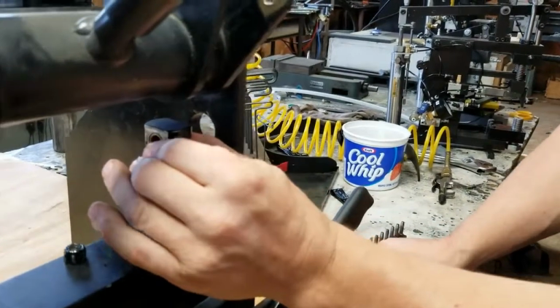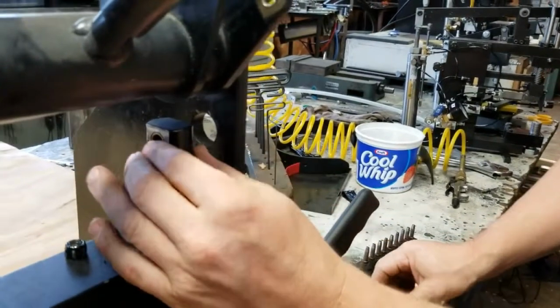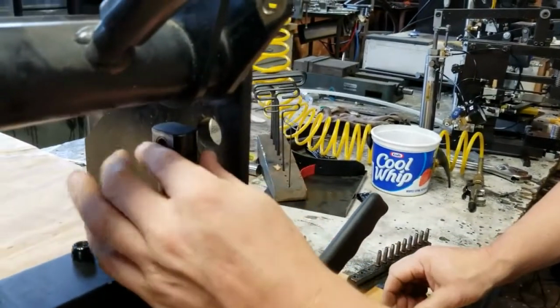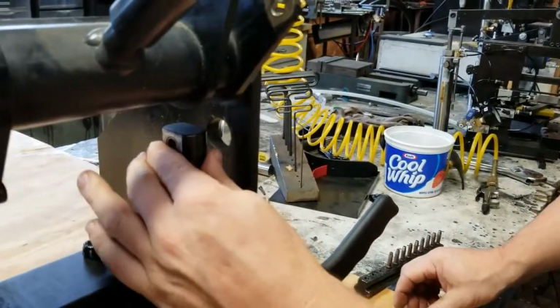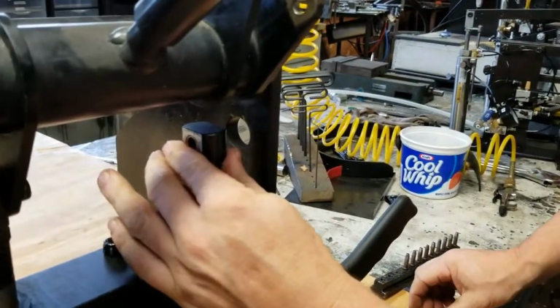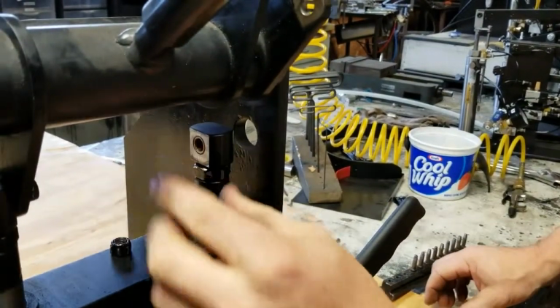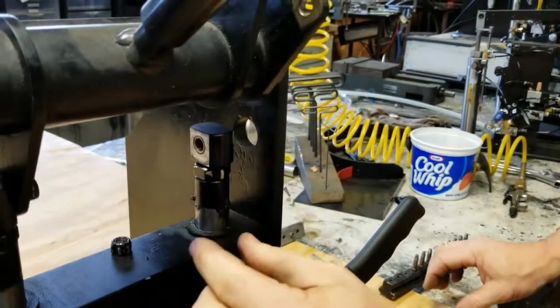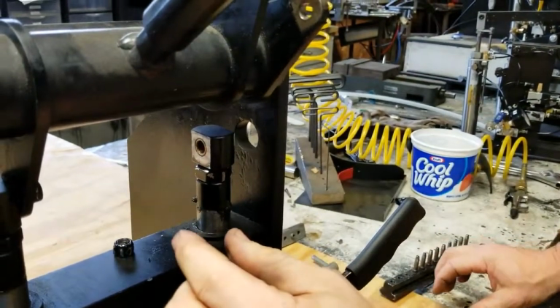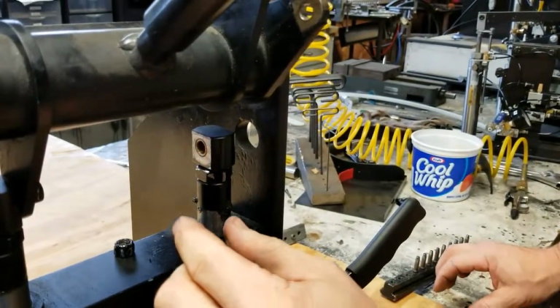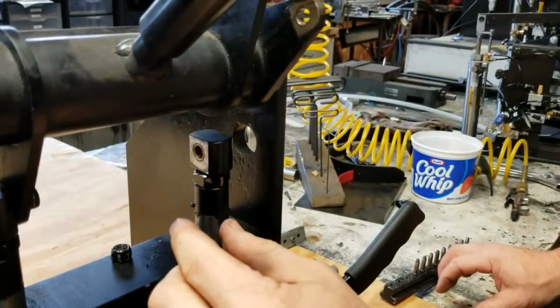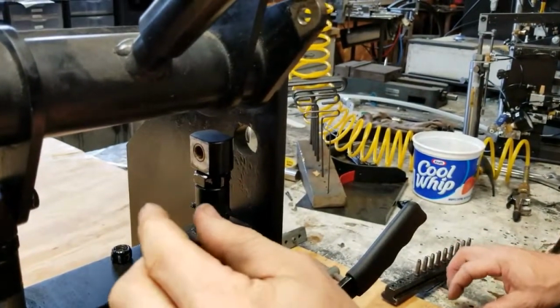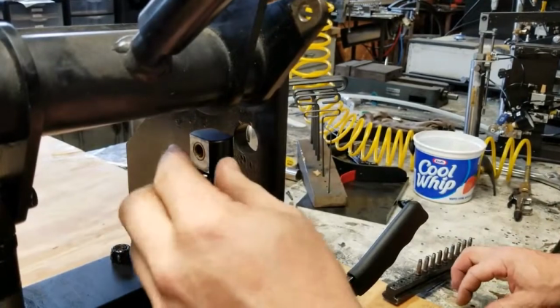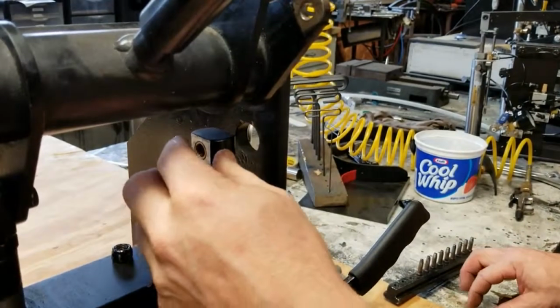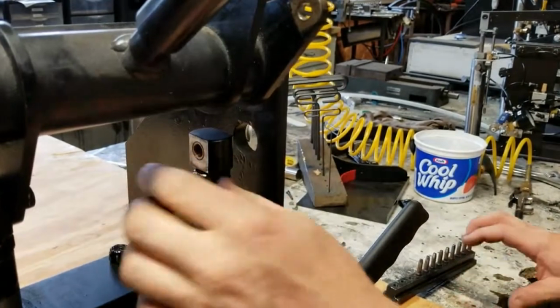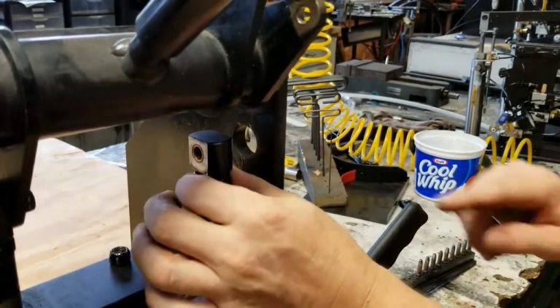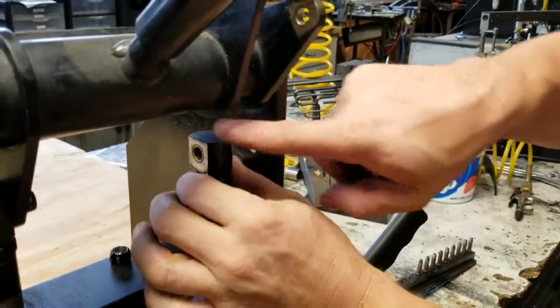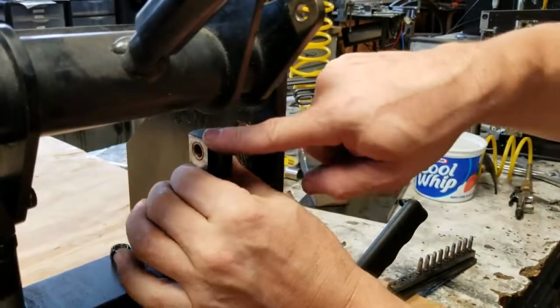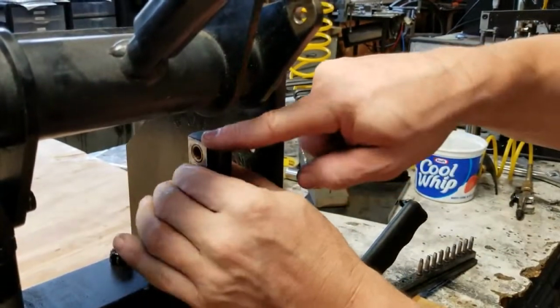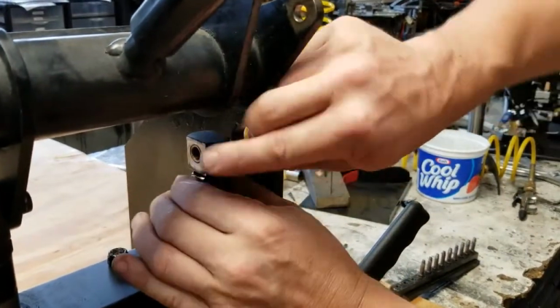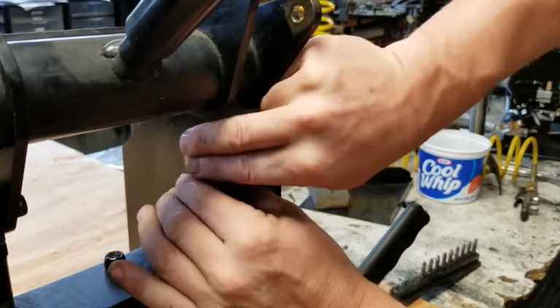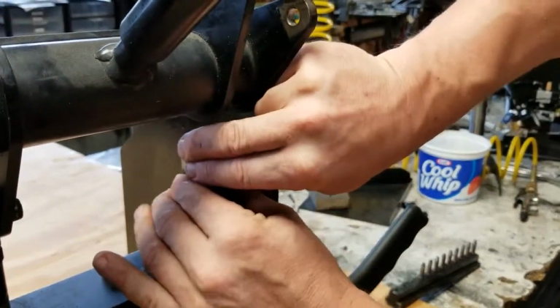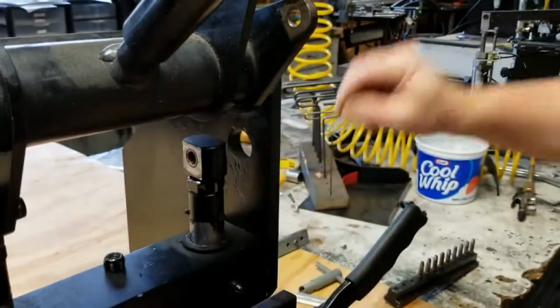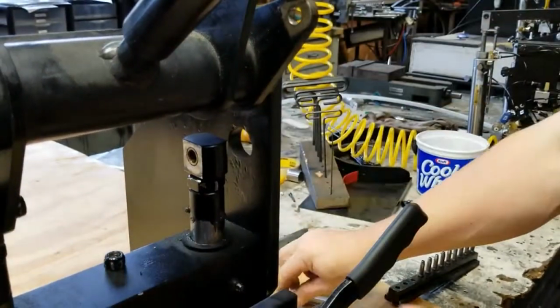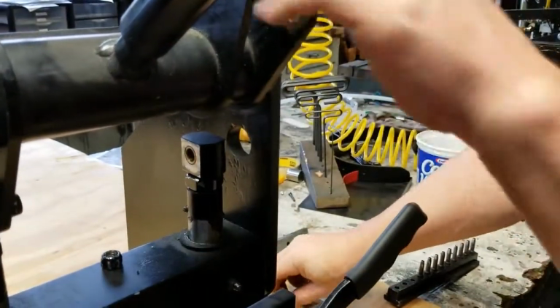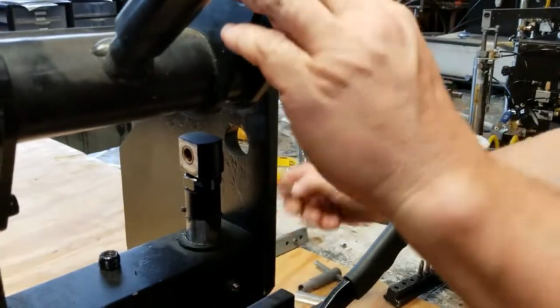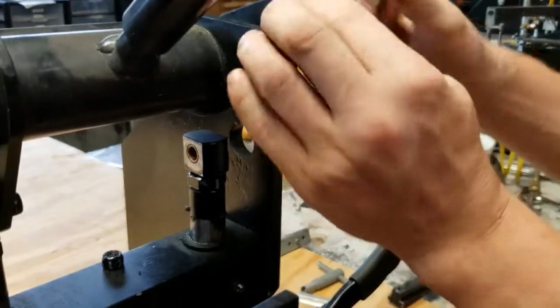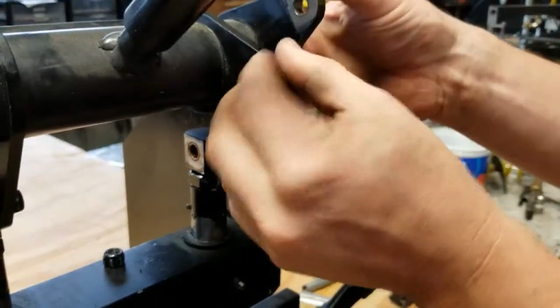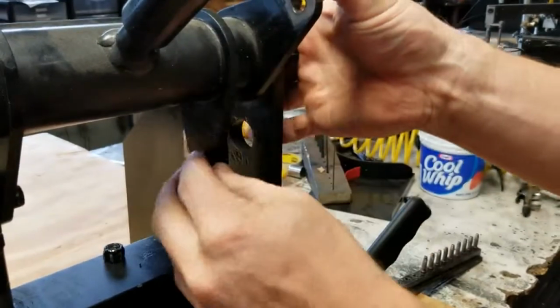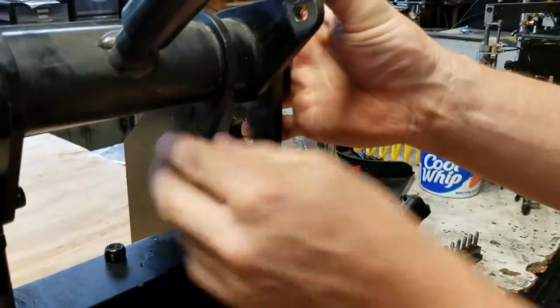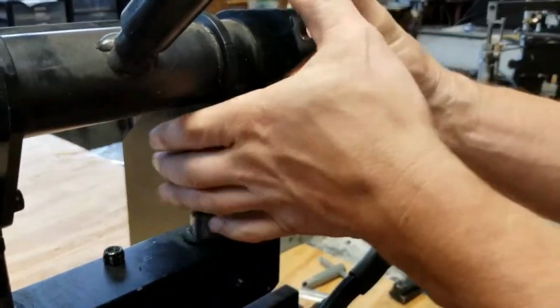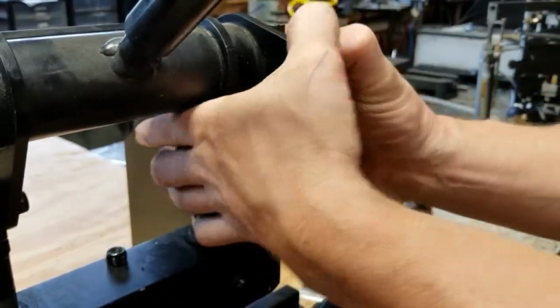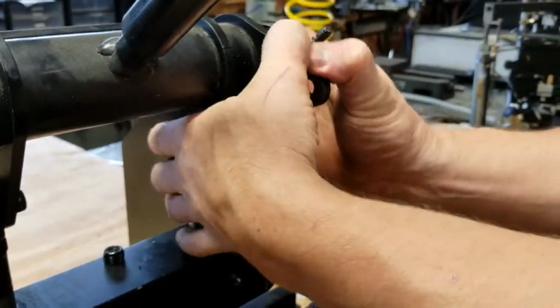One-sixteenth of an inch is one complete turn, so we'll give it a half turn. That should be all that's necessary for what we want. Bring these down again and put it back together.